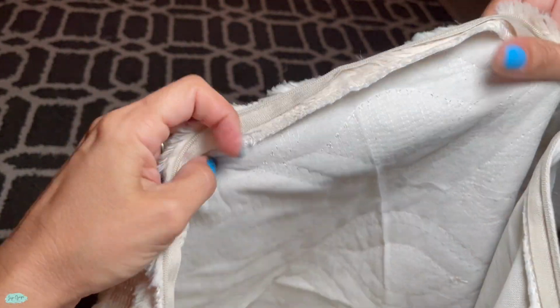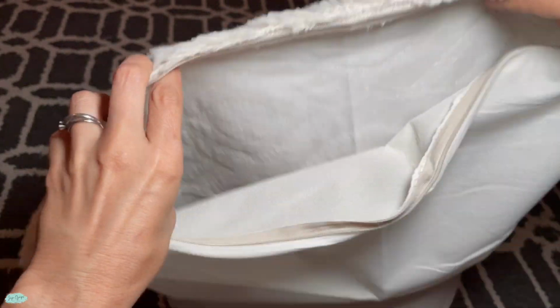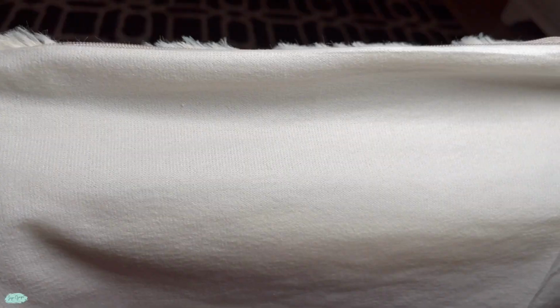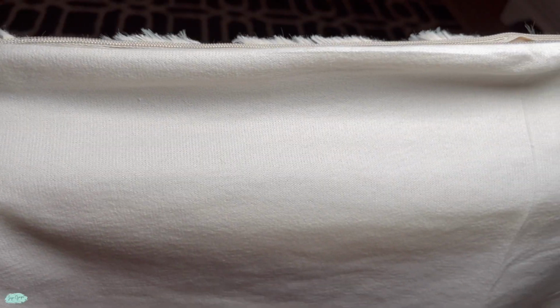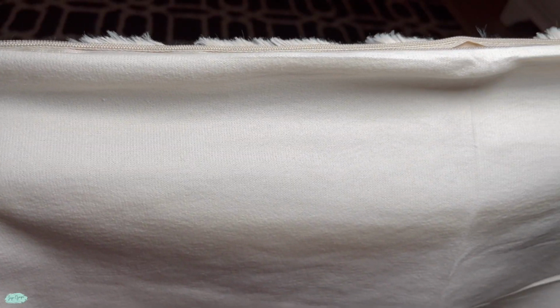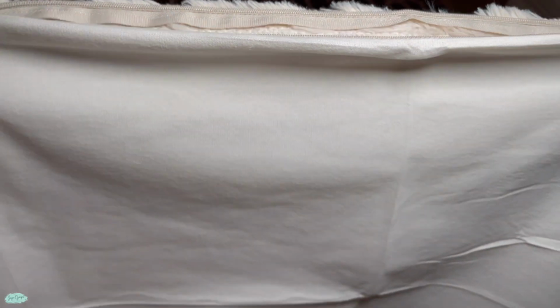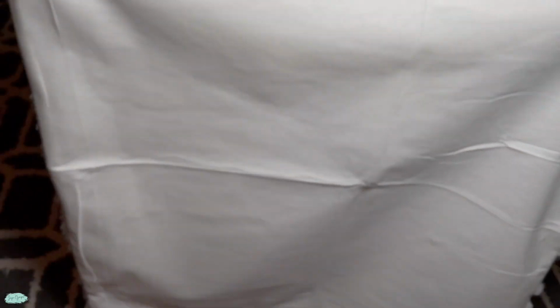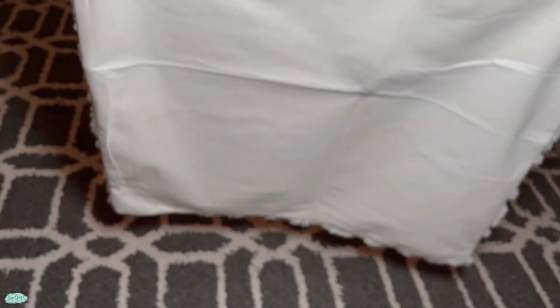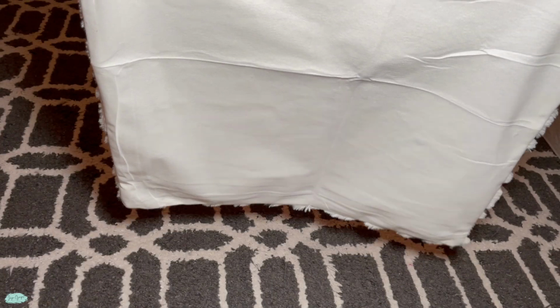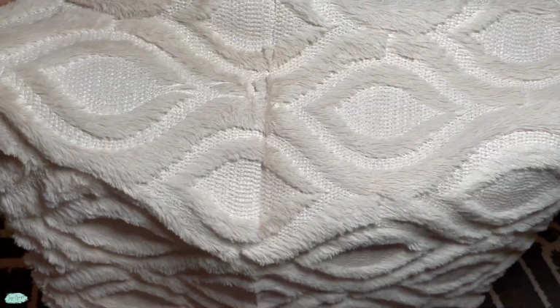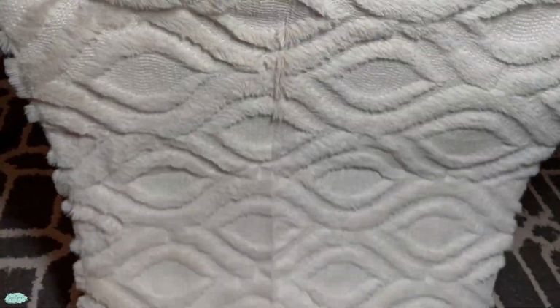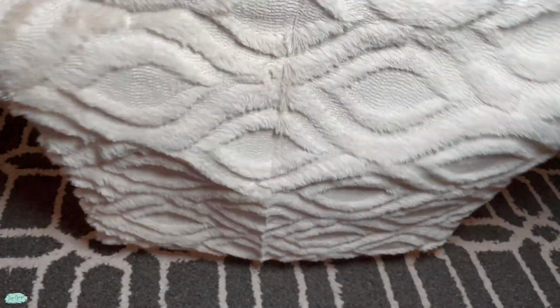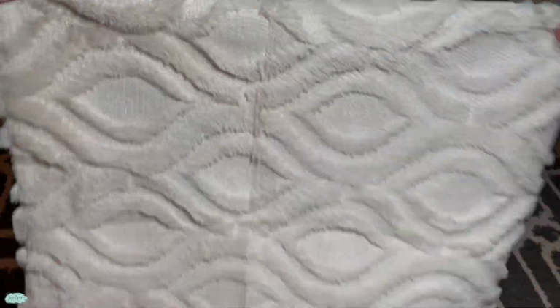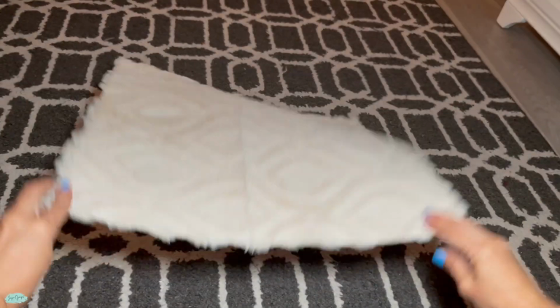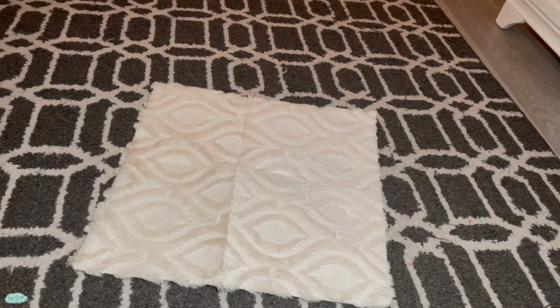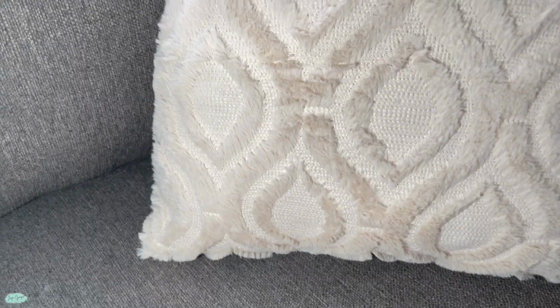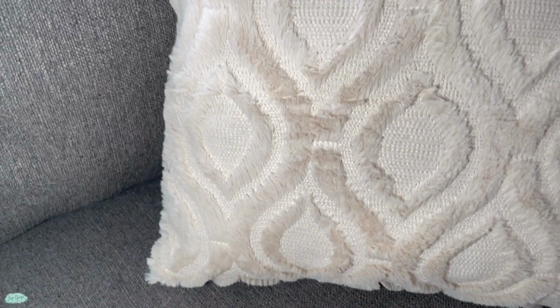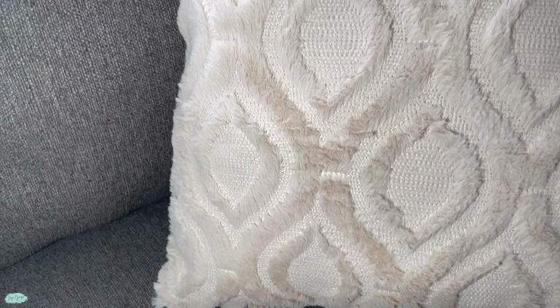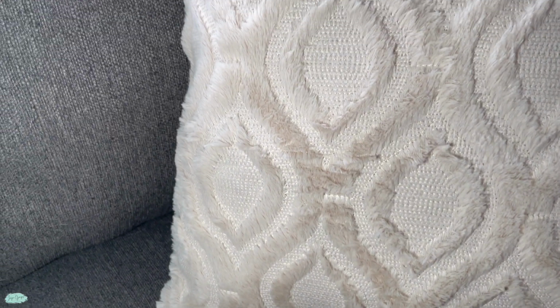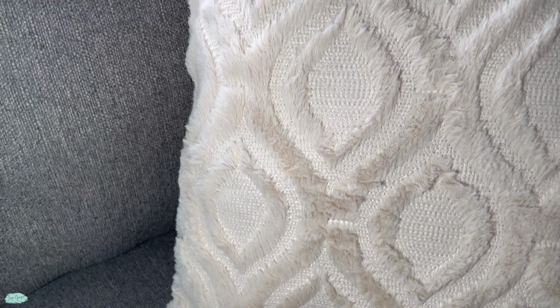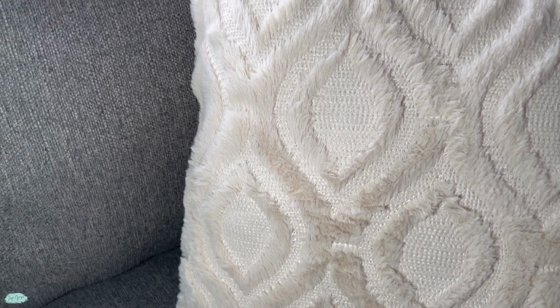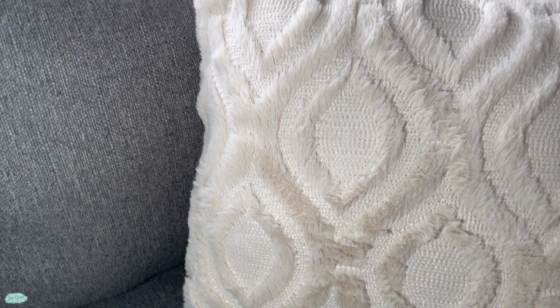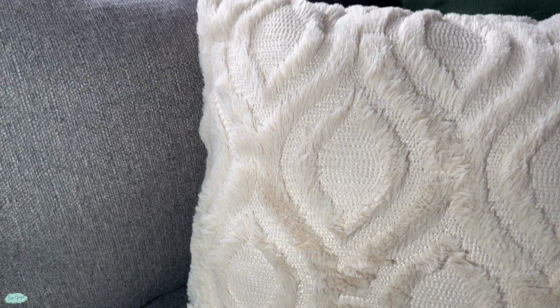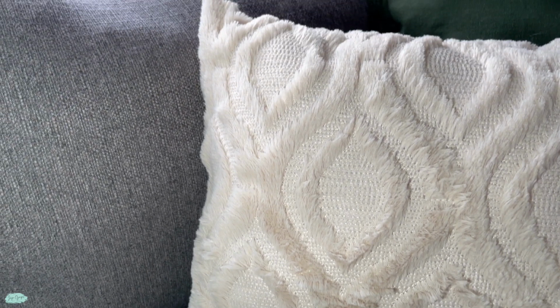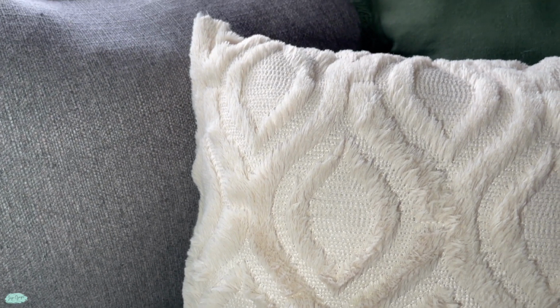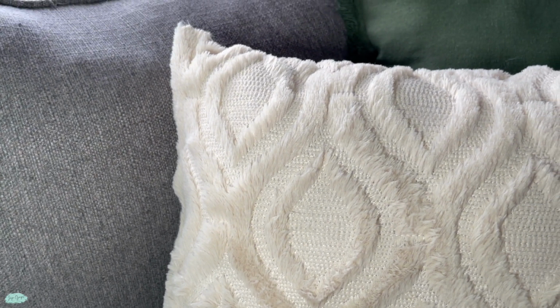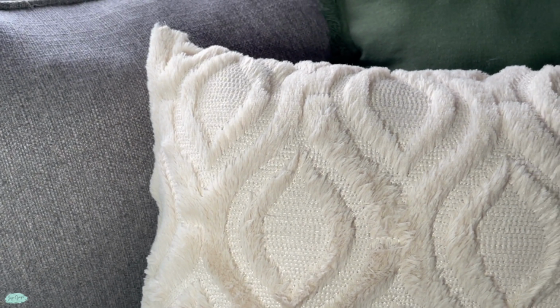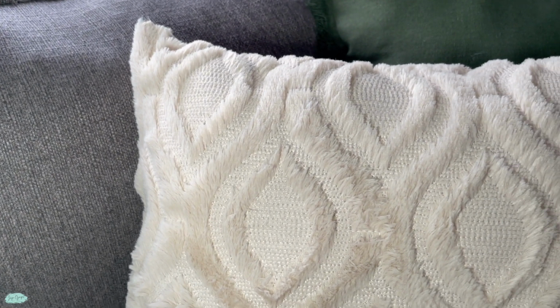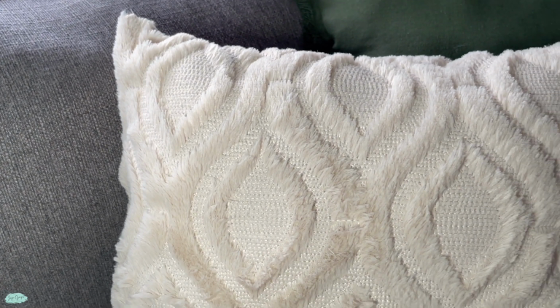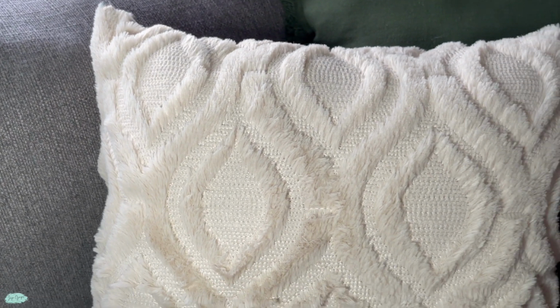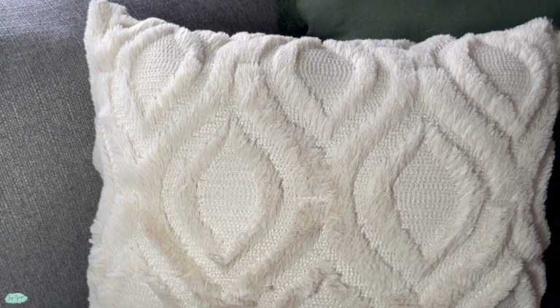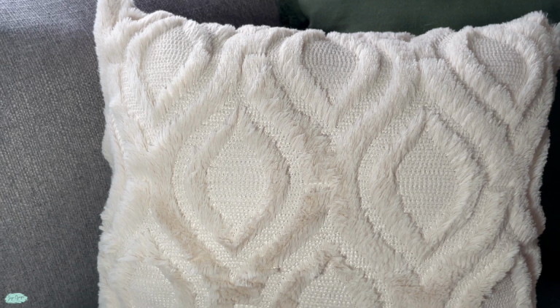We wanted a pillow cover to add a boho feel to our living room and these were perfect for that. They're super soft, they are easy to add the insert to, and also washable.